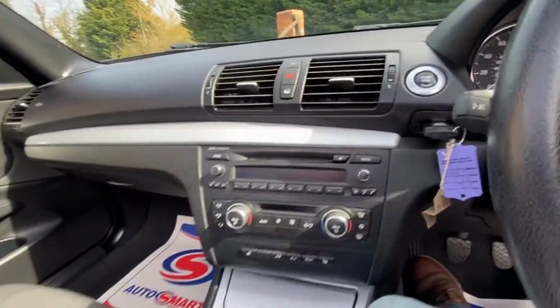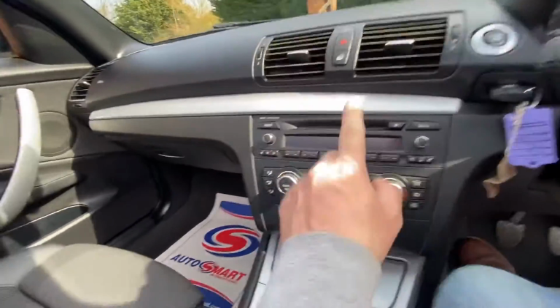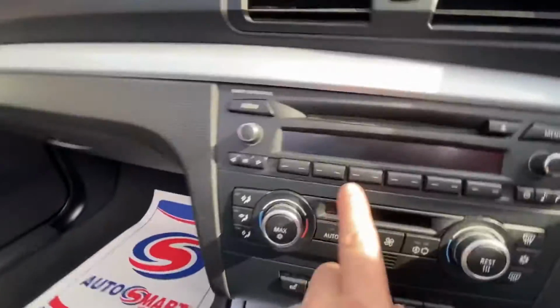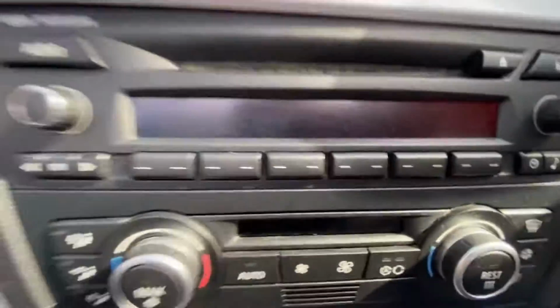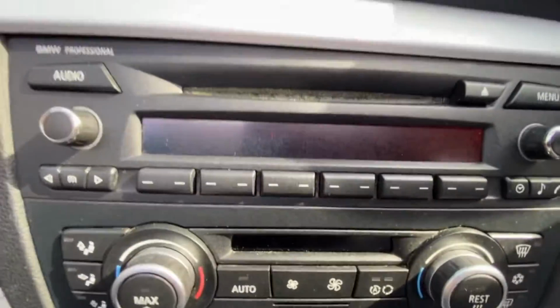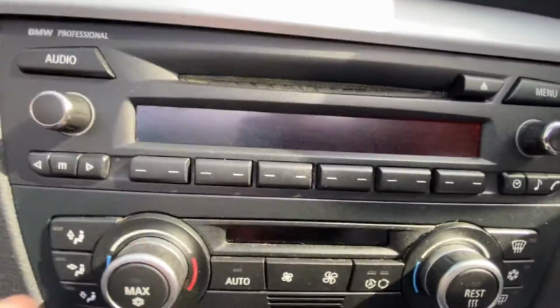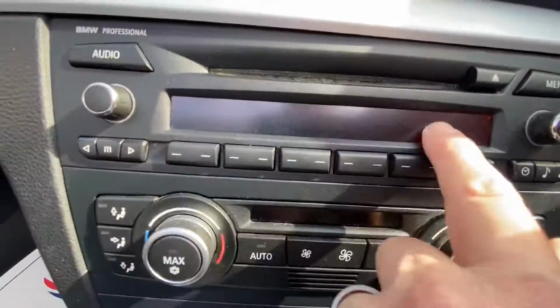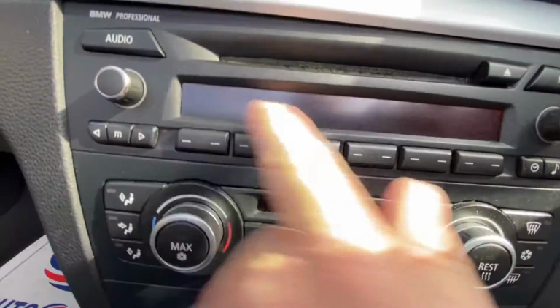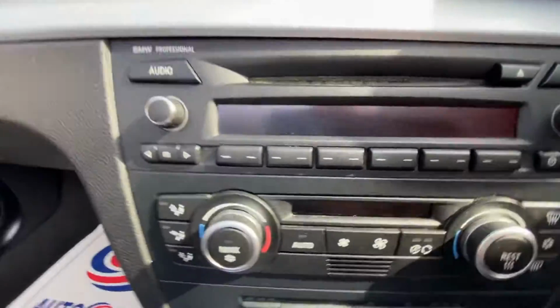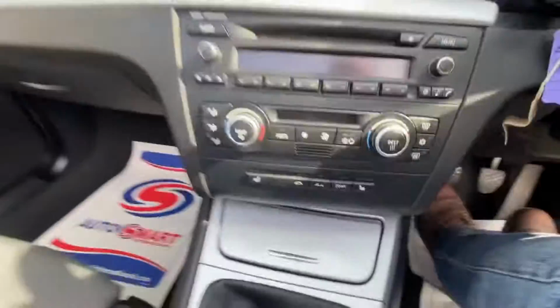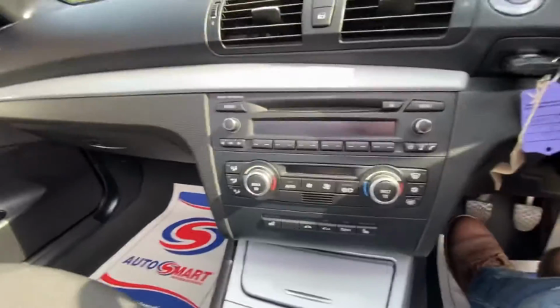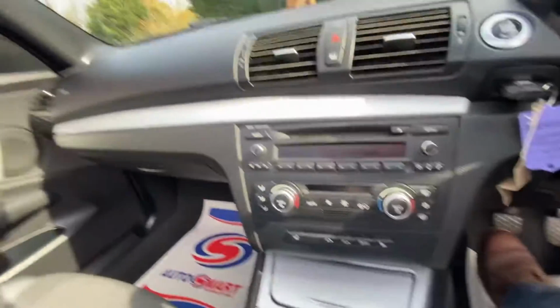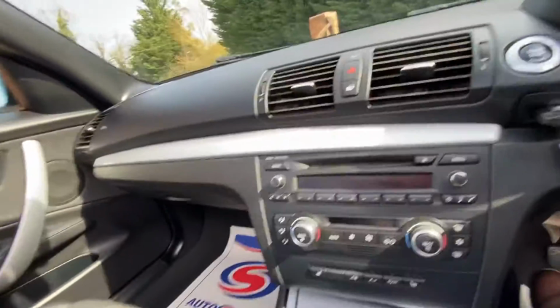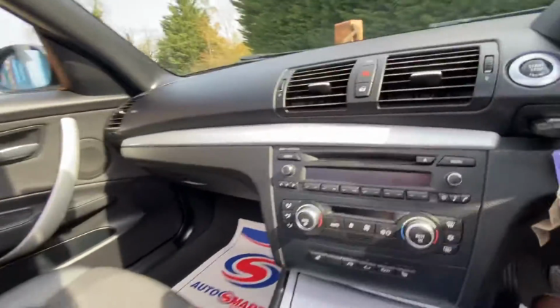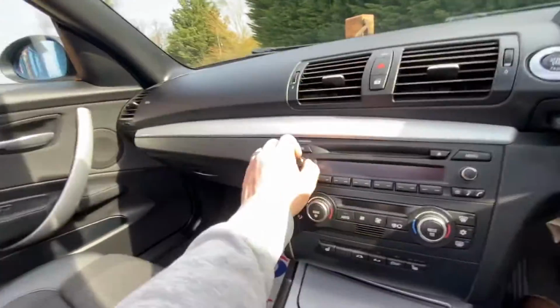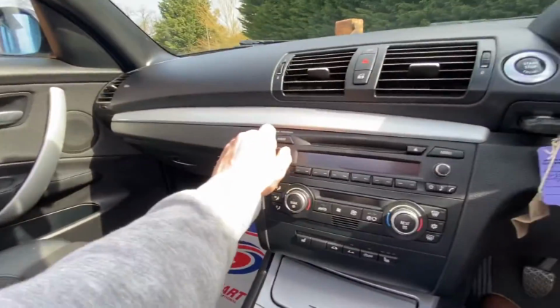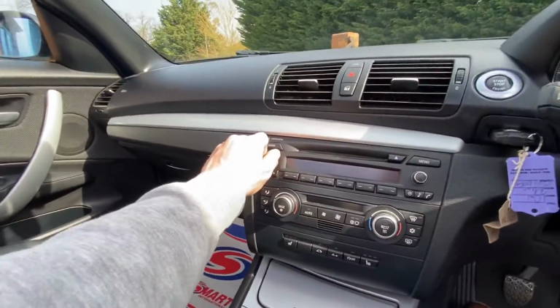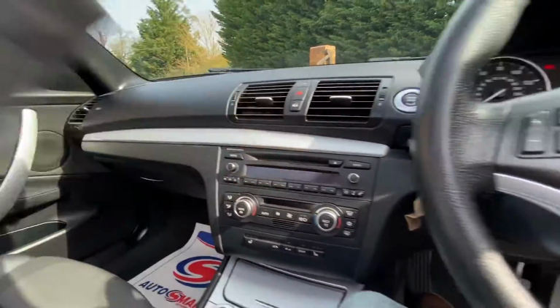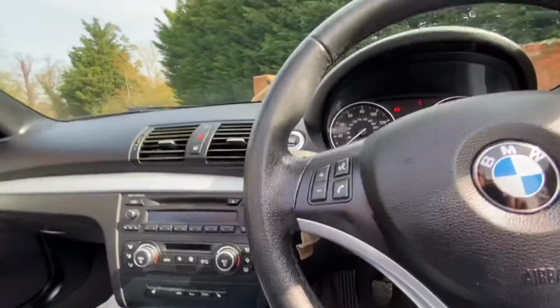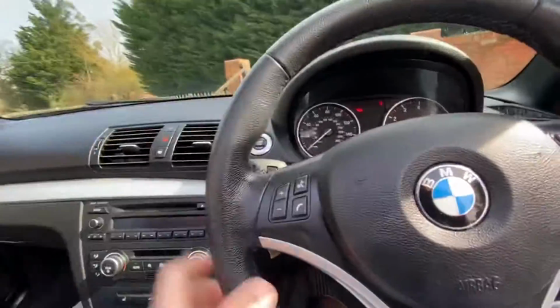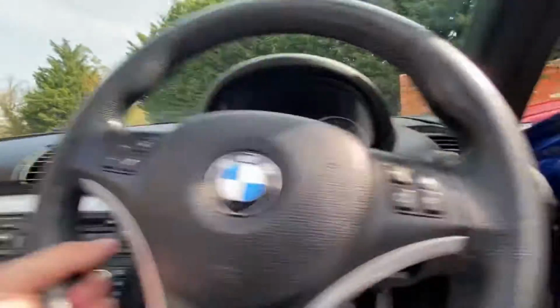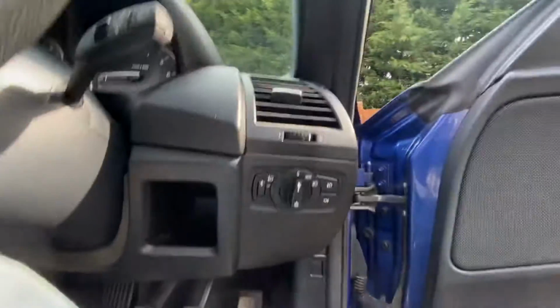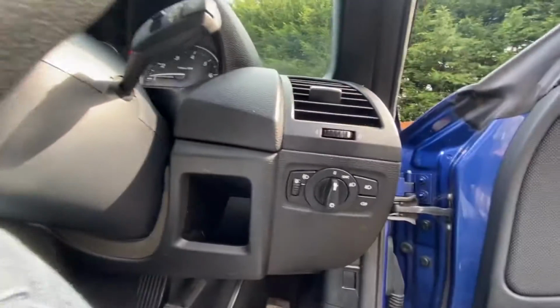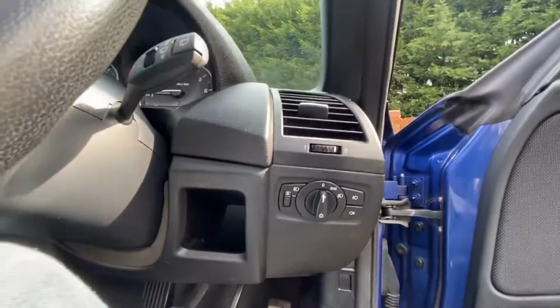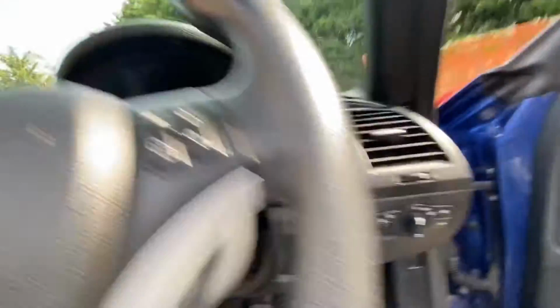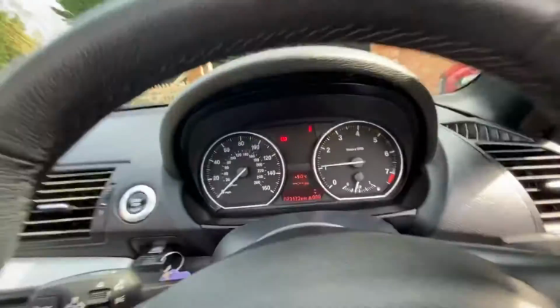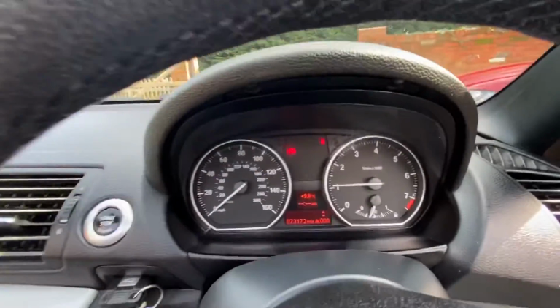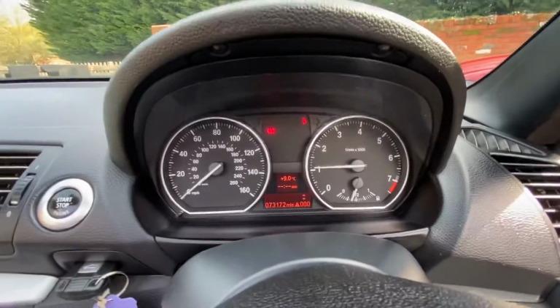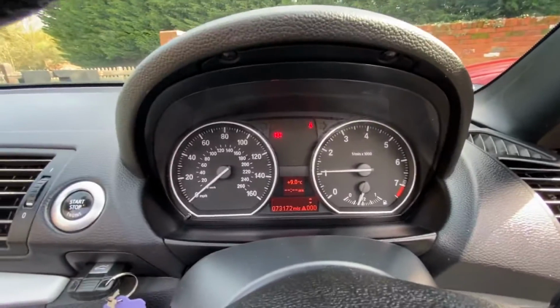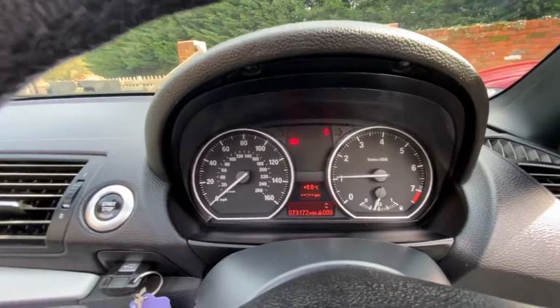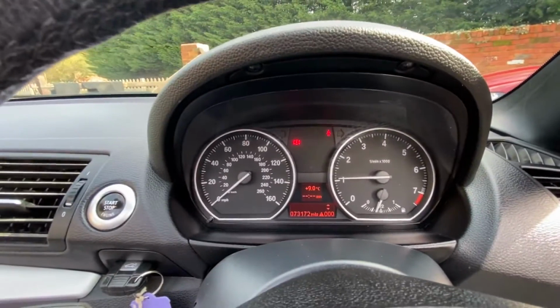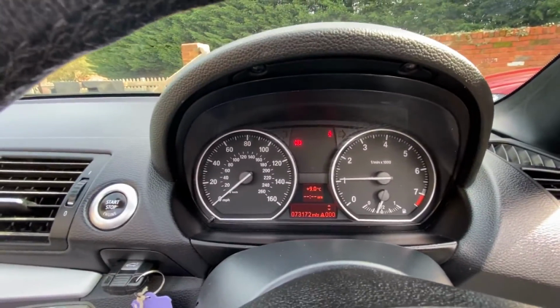This is the one issue — sometimes this screen here pixelates. I'm sure you've read all about it; a lot of them do. Other than that, there are obviously no nasty warning lights on the dash or anything like that.